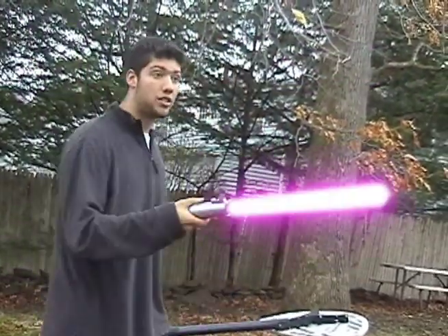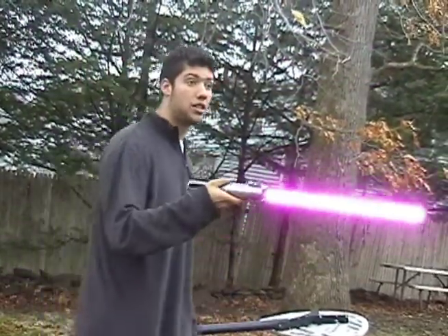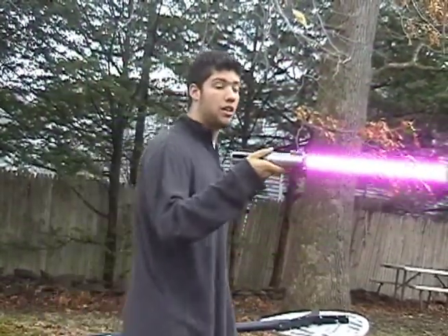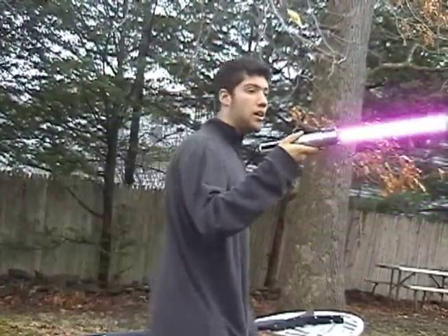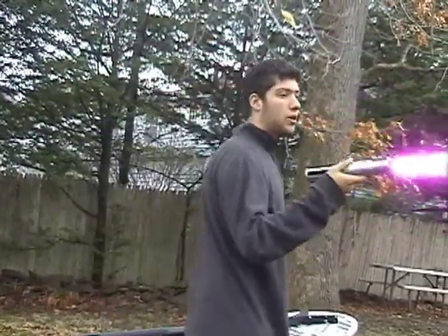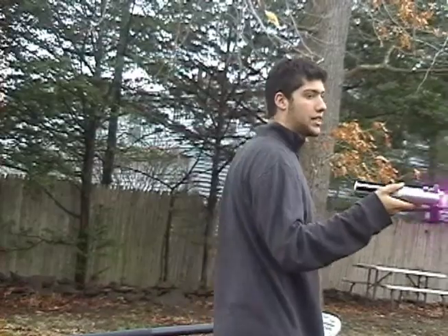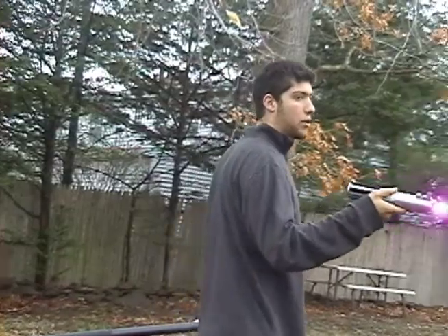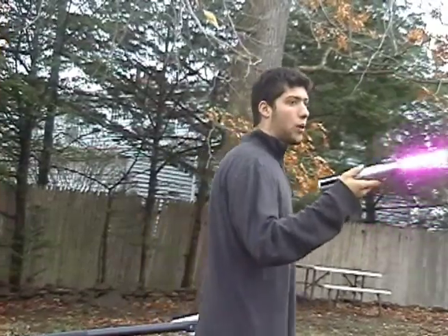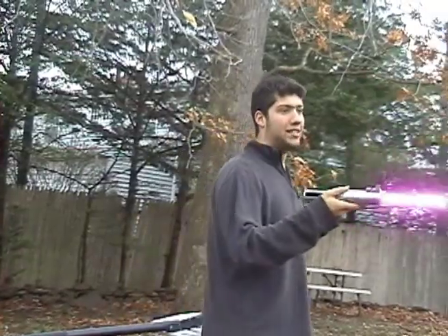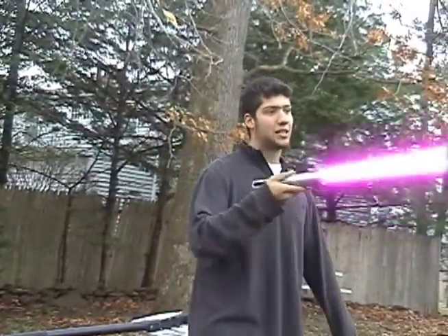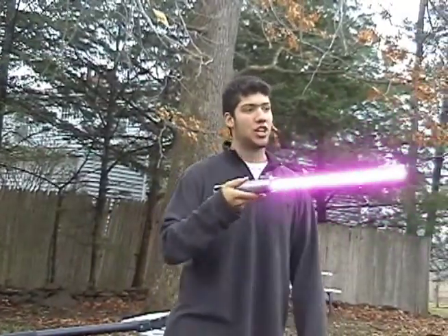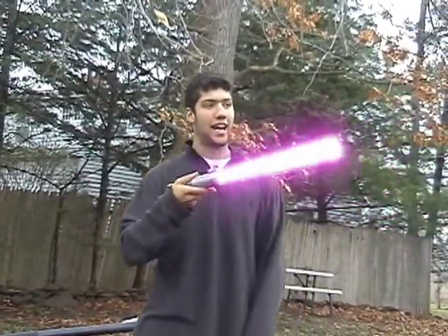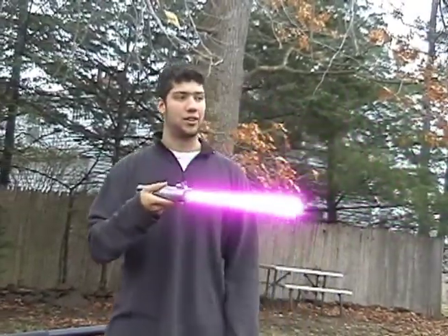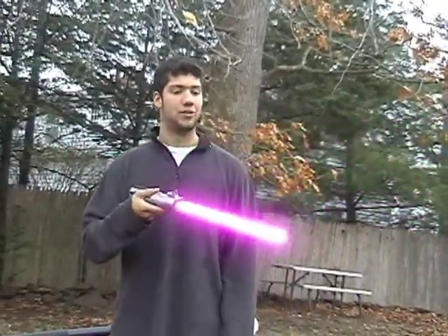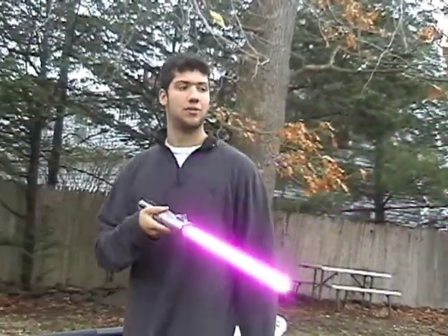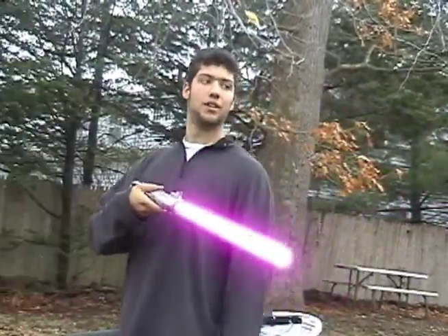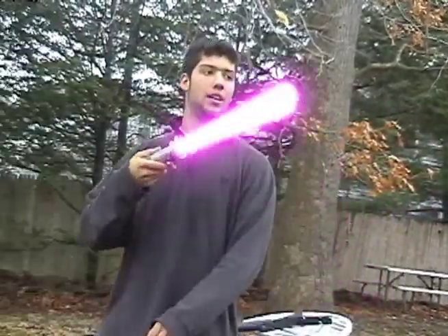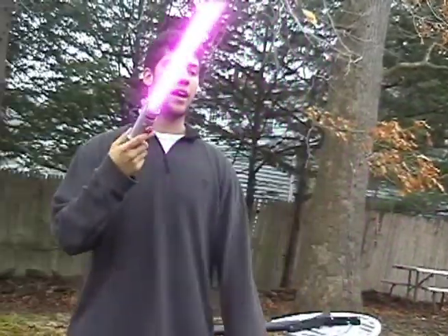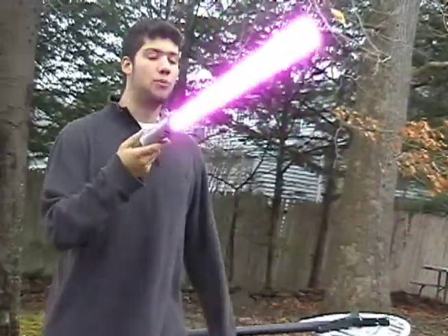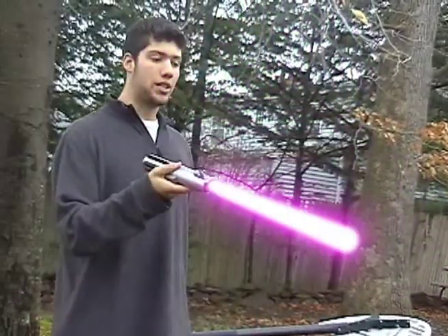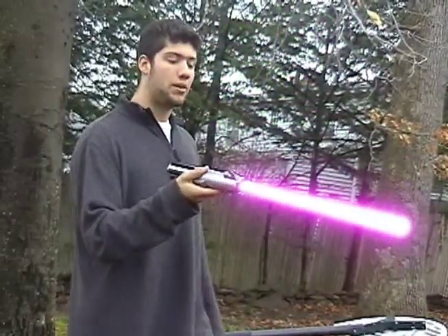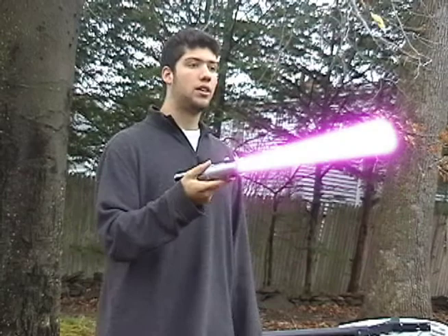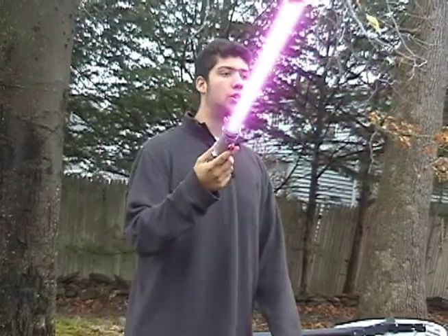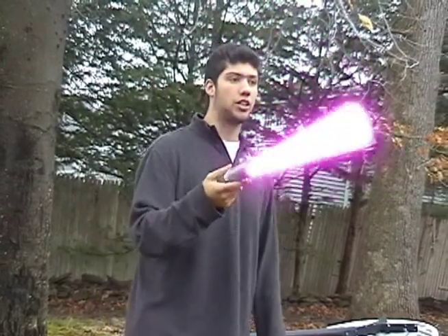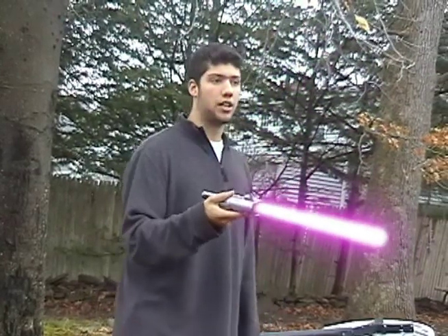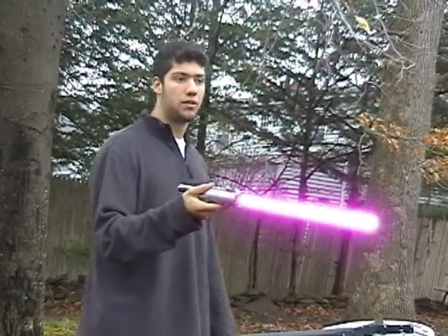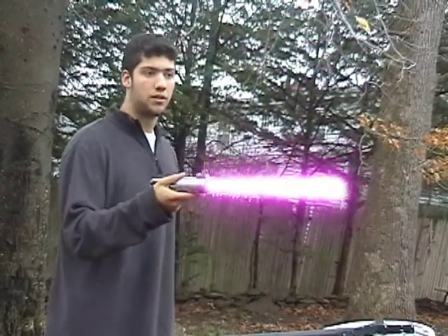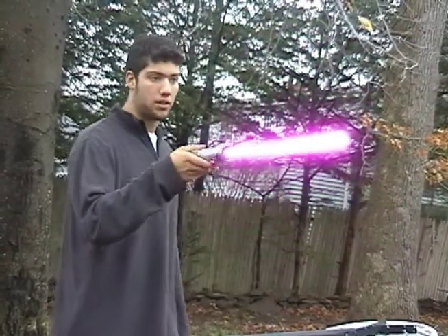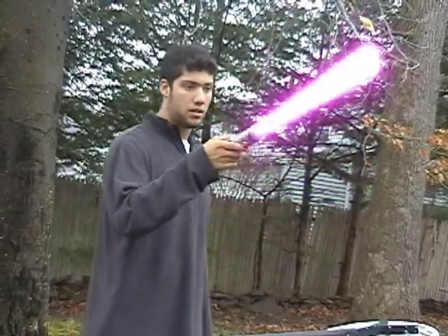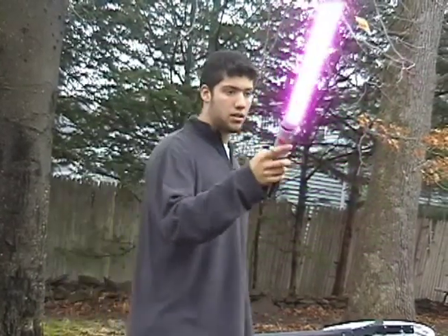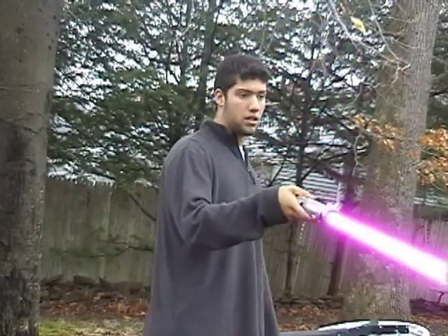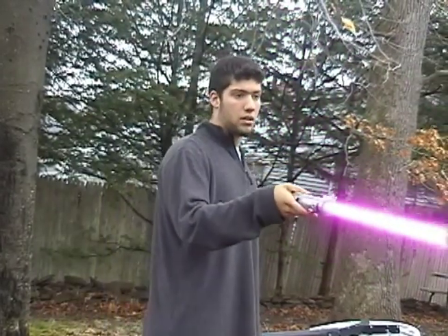This lightsaber weighs as much as the handle. If you mess up, you can cut yourself. Start off. Begin.